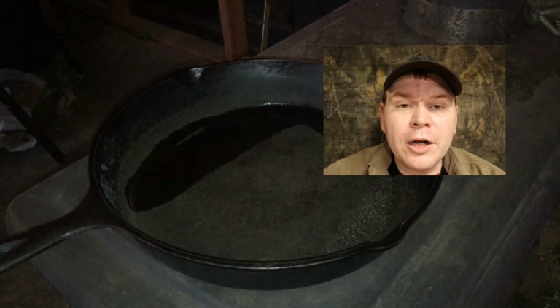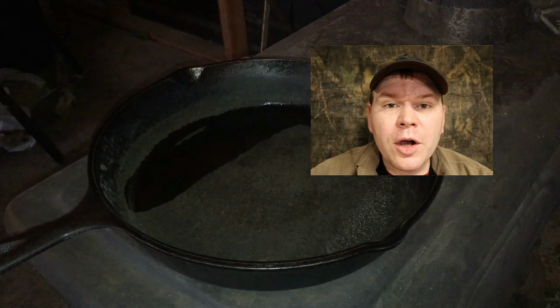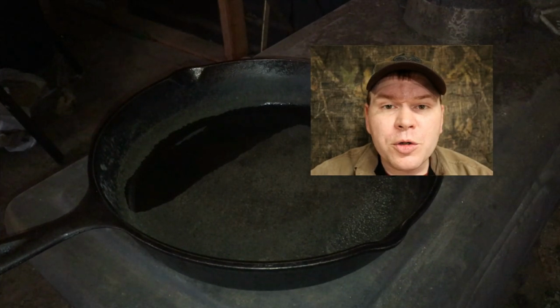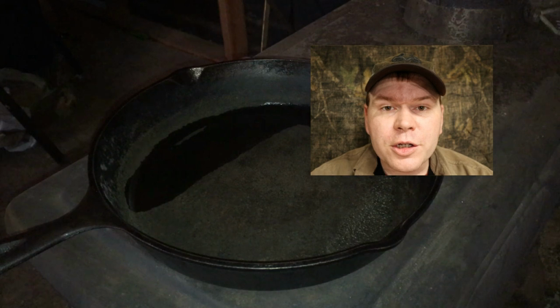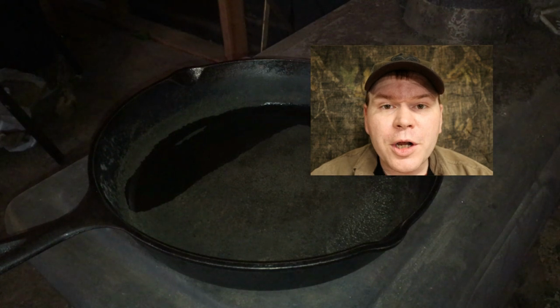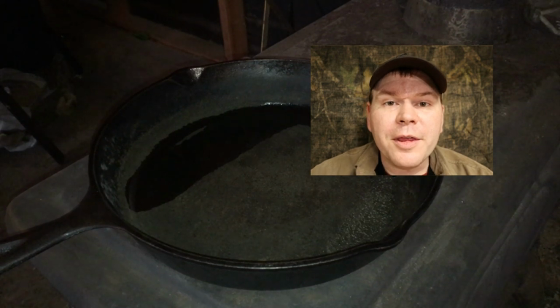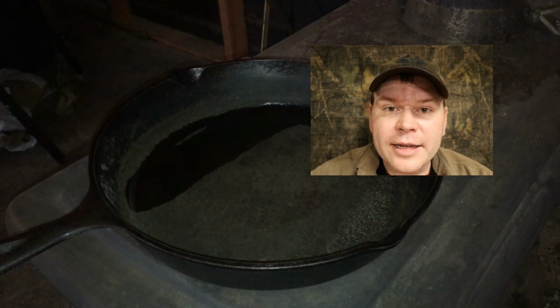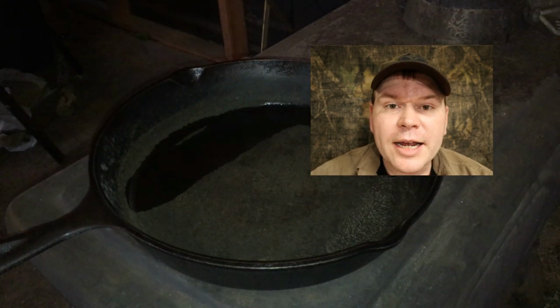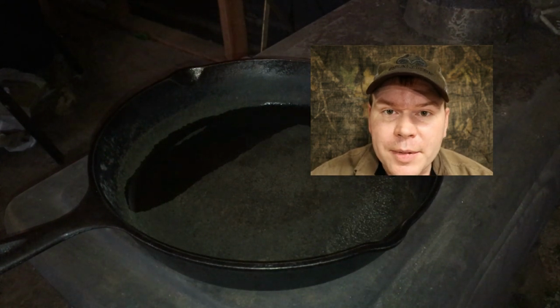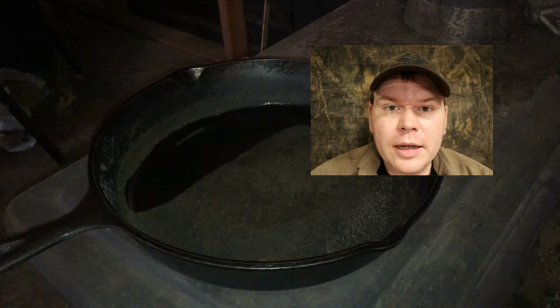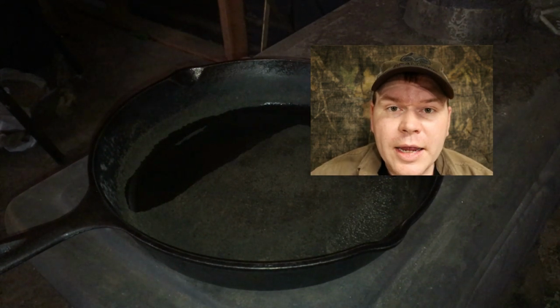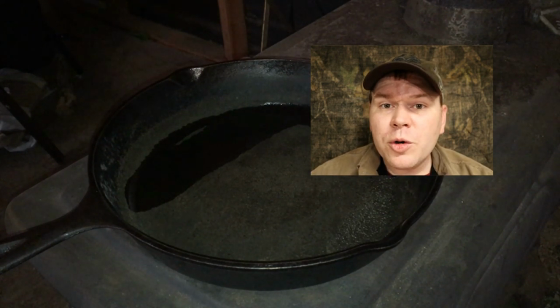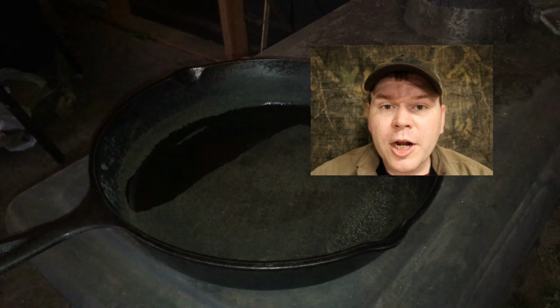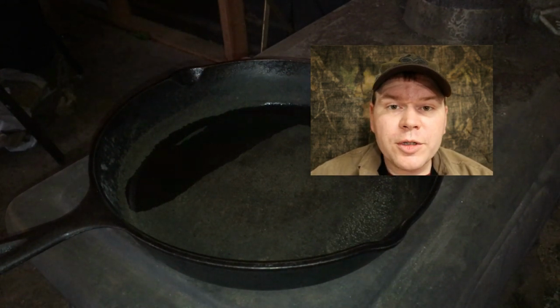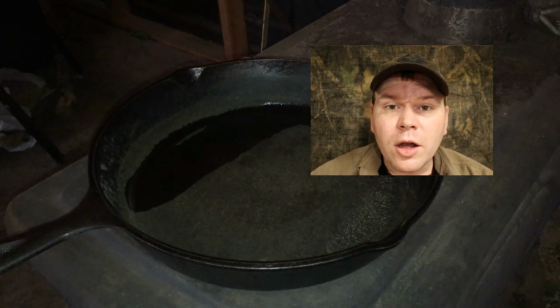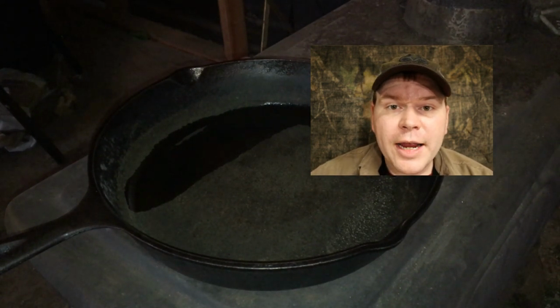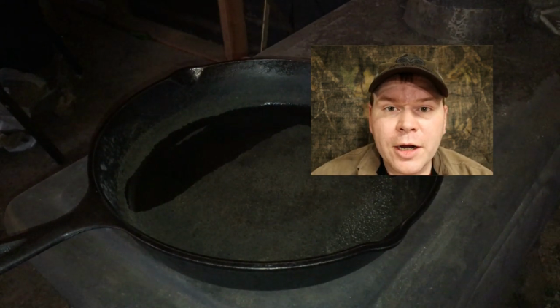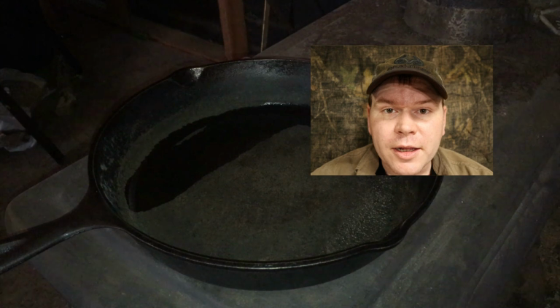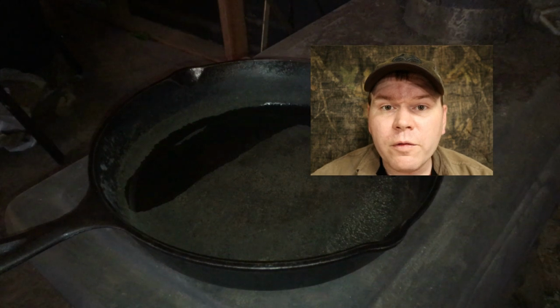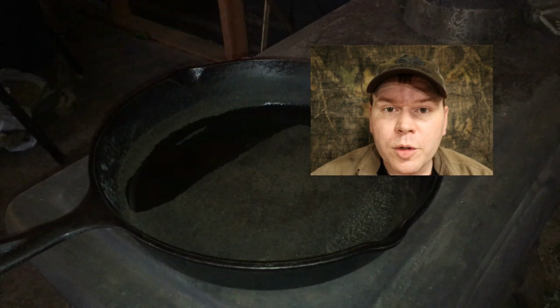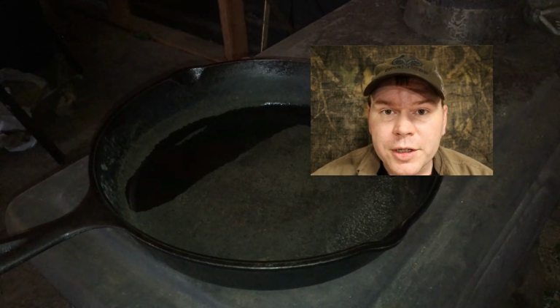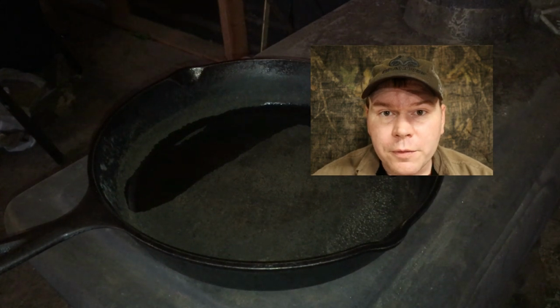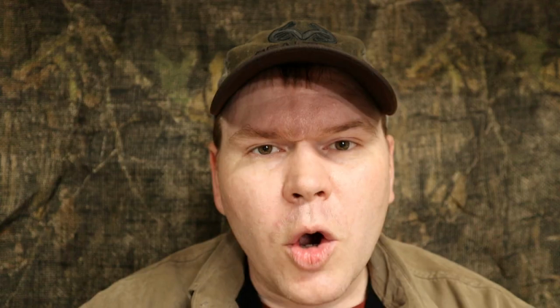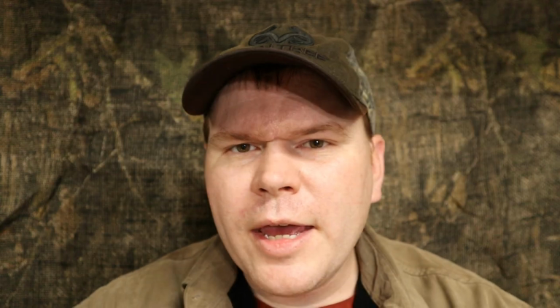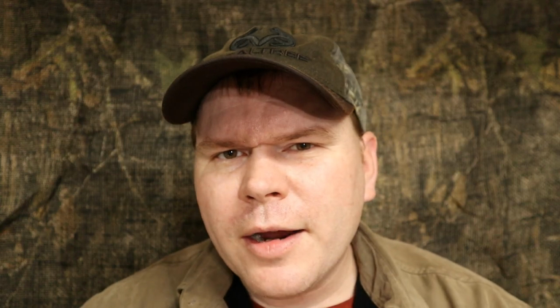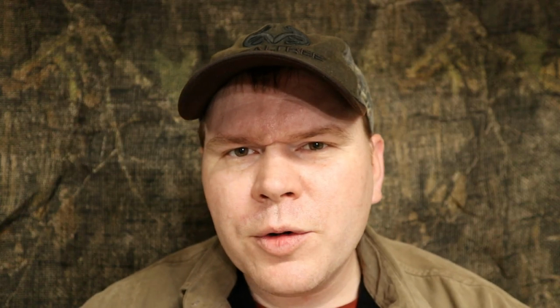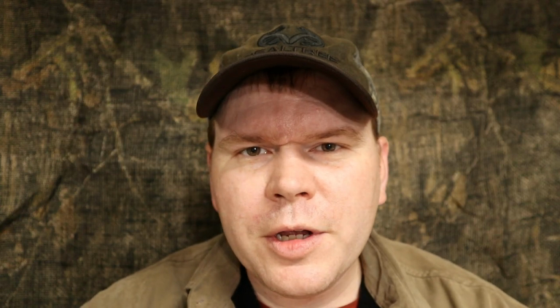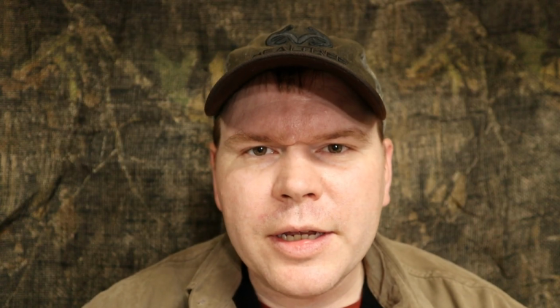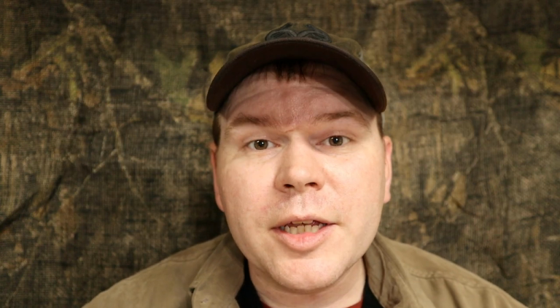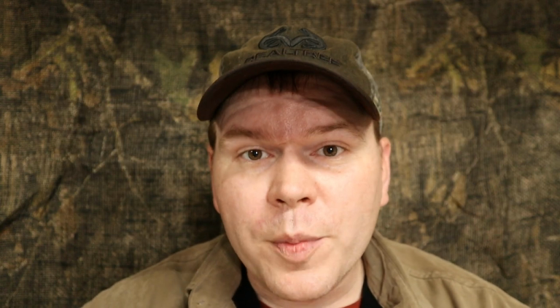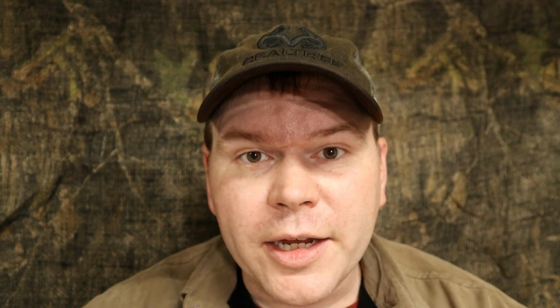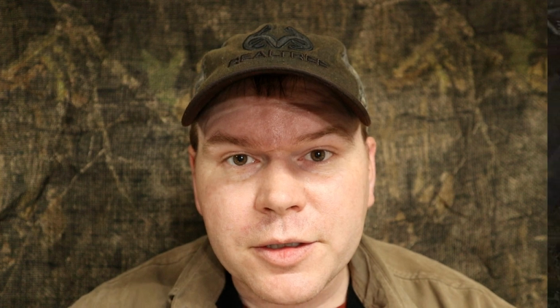Here's how Hunter's Goulash turned out the last time I made it. In case you're wondering, I'm using a large cast iron skillet over a wood-burning stove. And that background noise you hear is the propane lanterns.